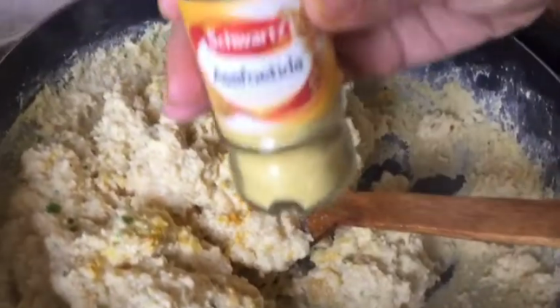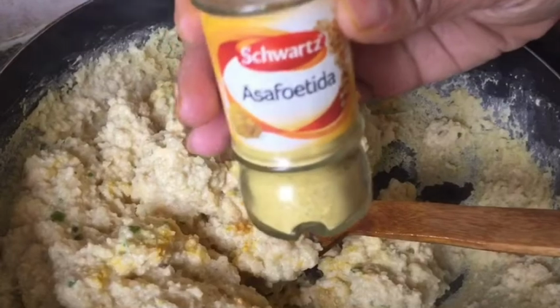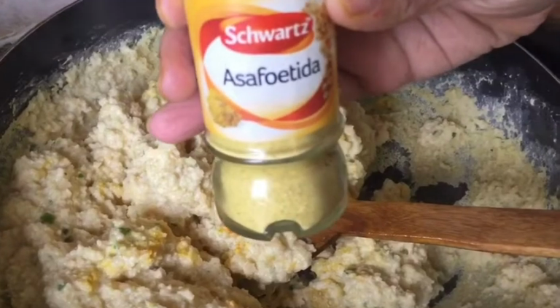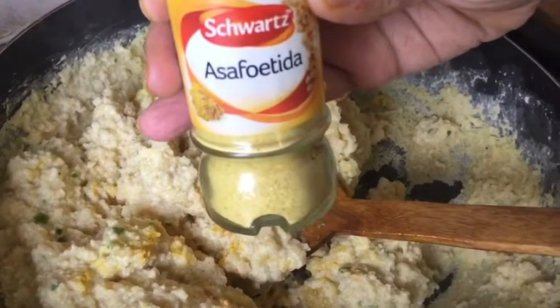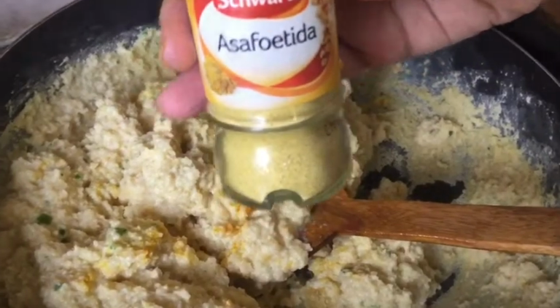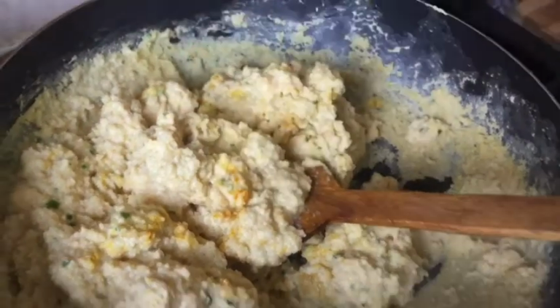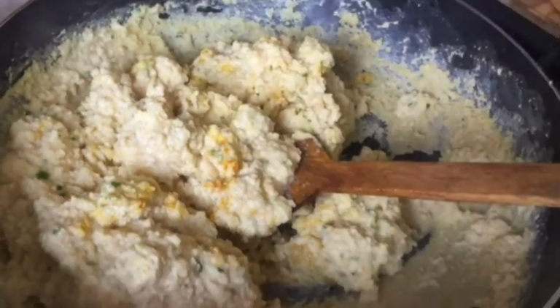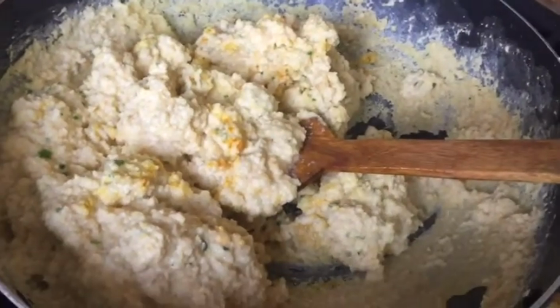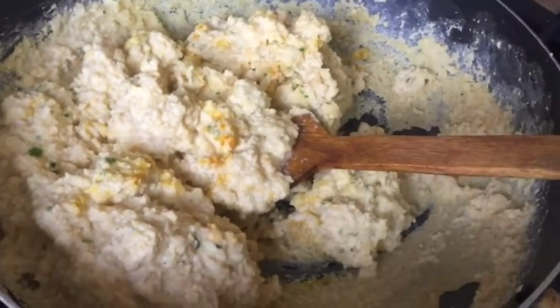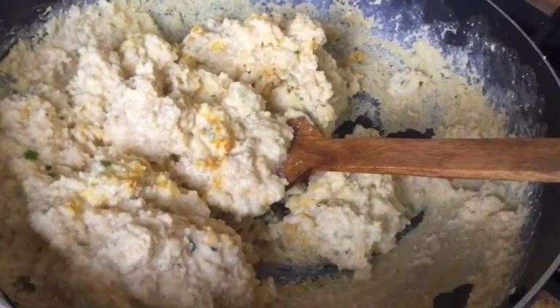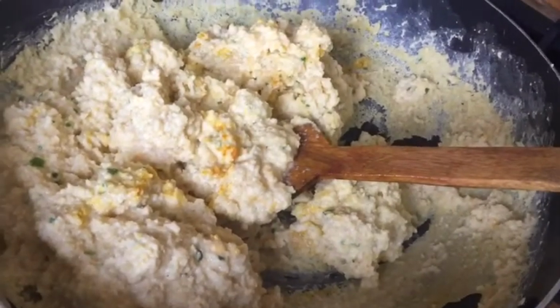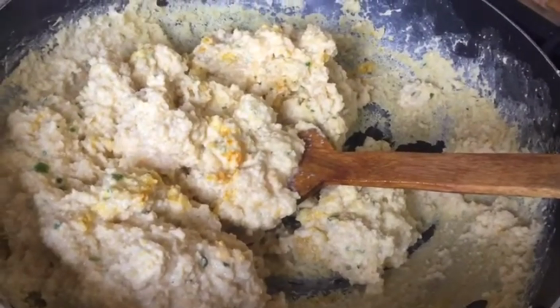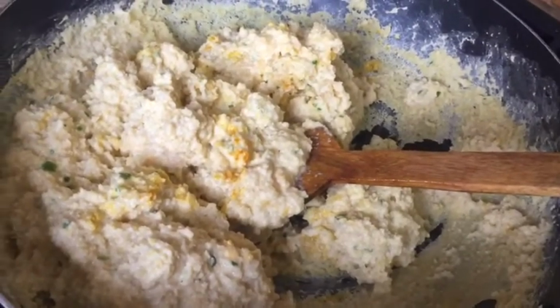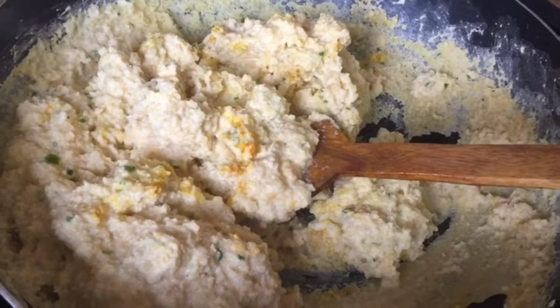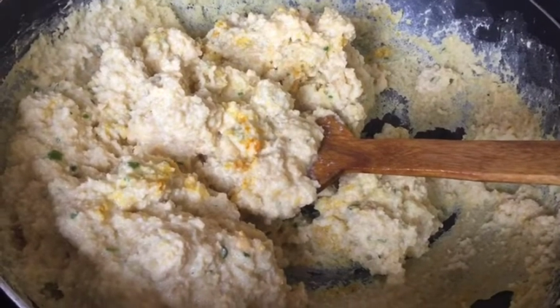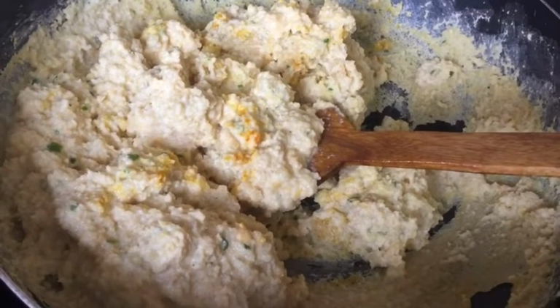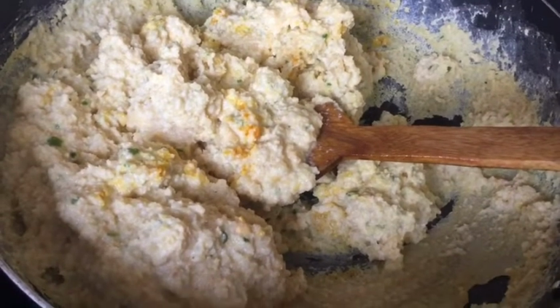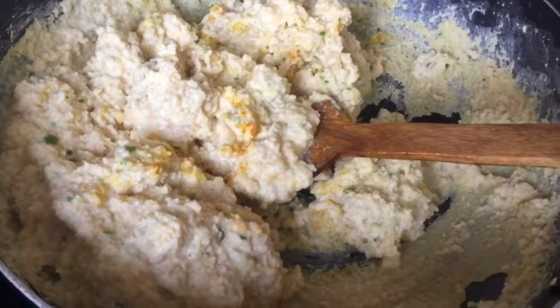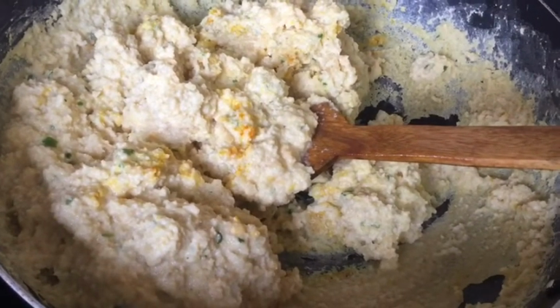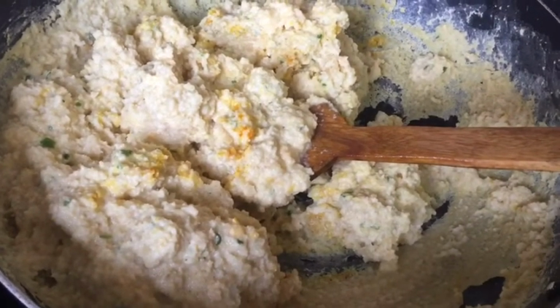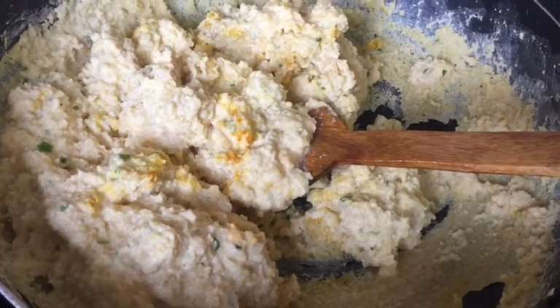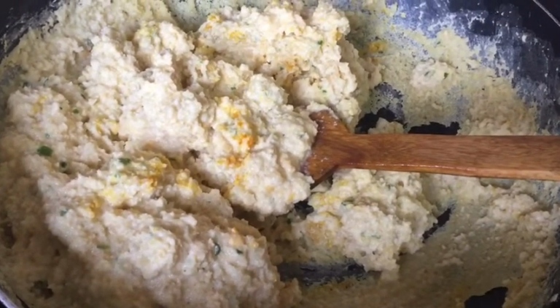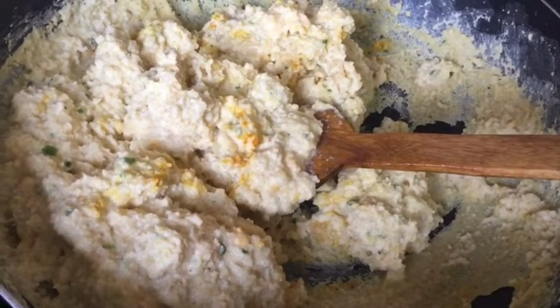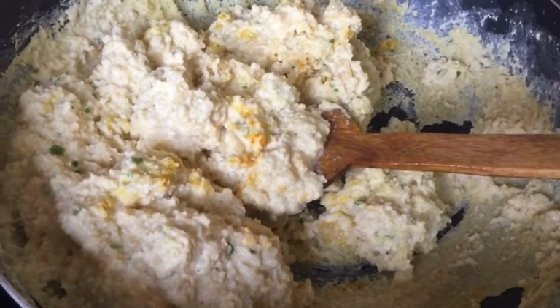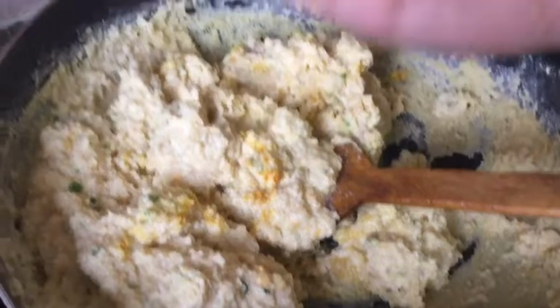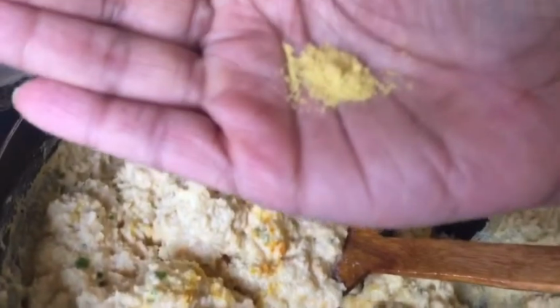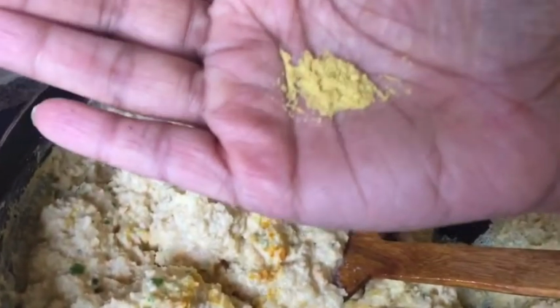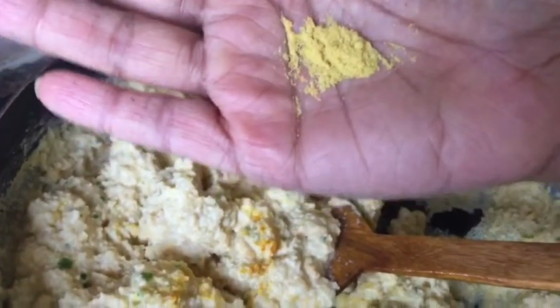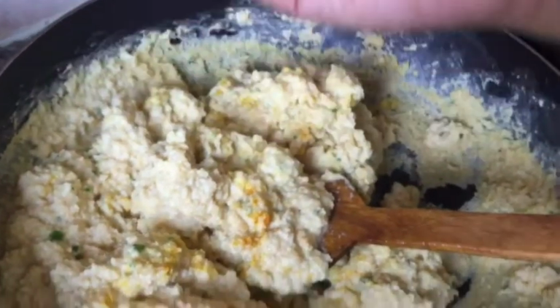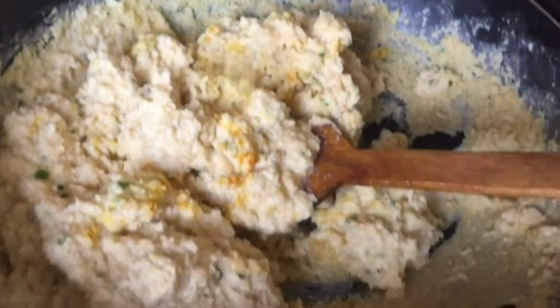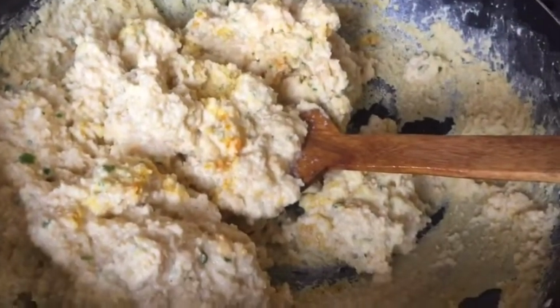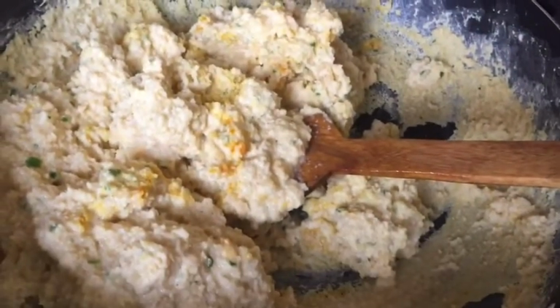Now I am going to add half a teaspoon of asafoetida, which is hing in Bengali. Use around one pinch of hing because it is a very strong spice, so make sure you don't use too much. I am adding like half a teaspoon.